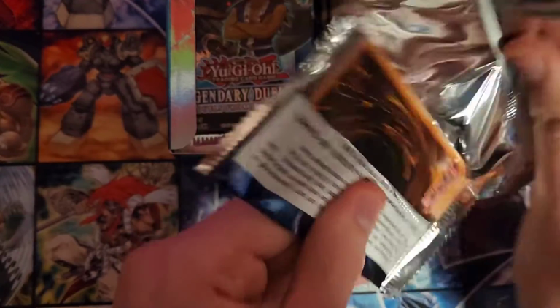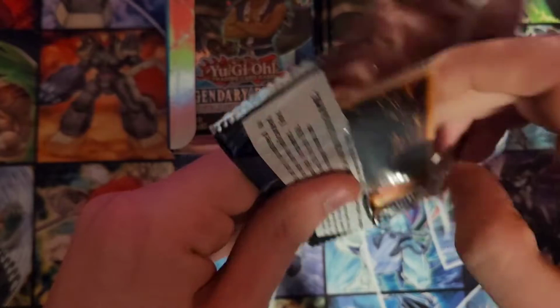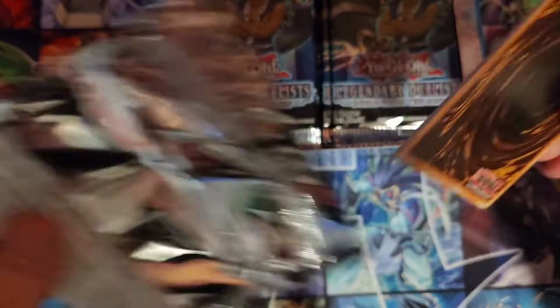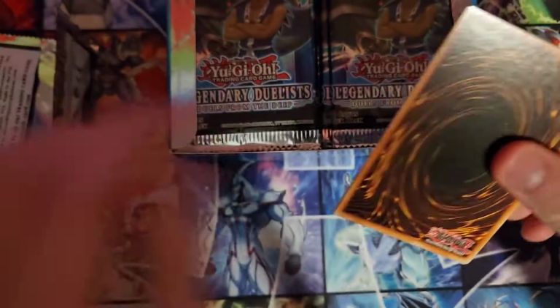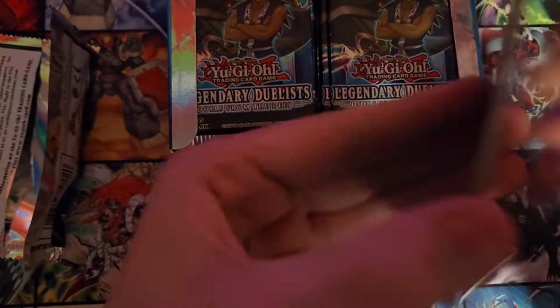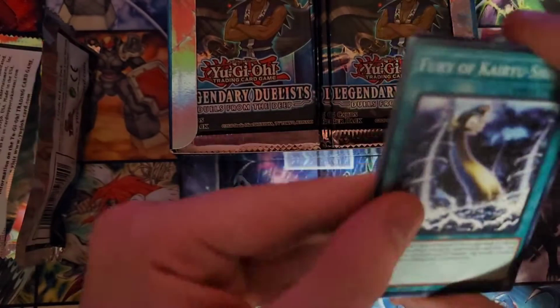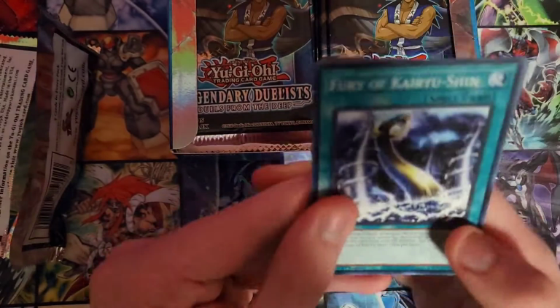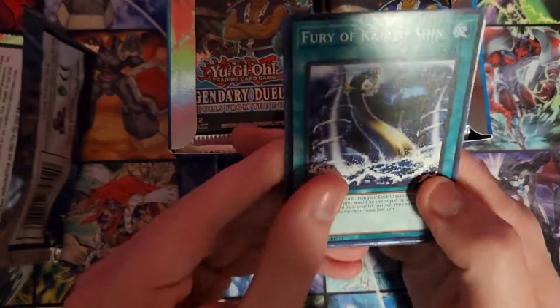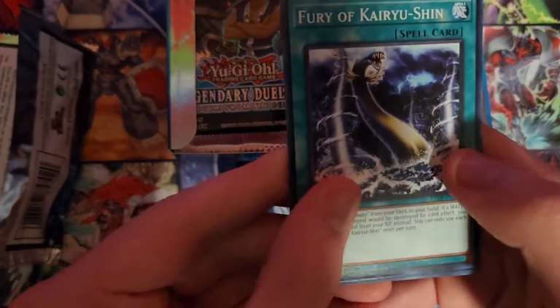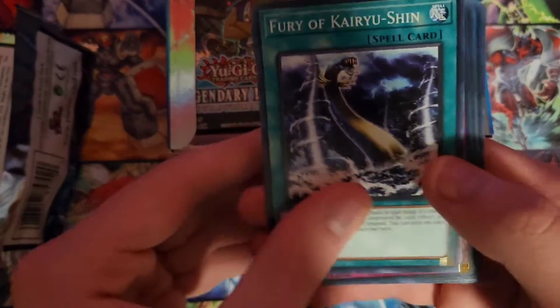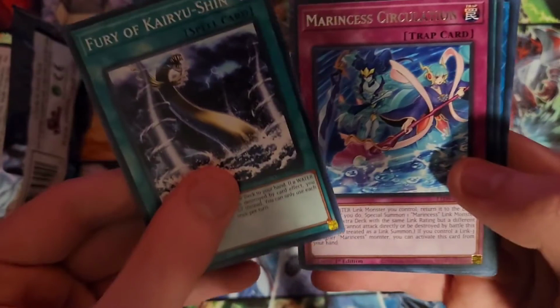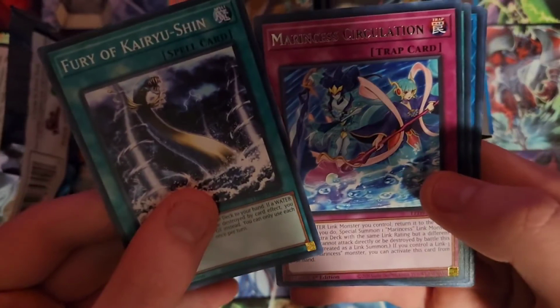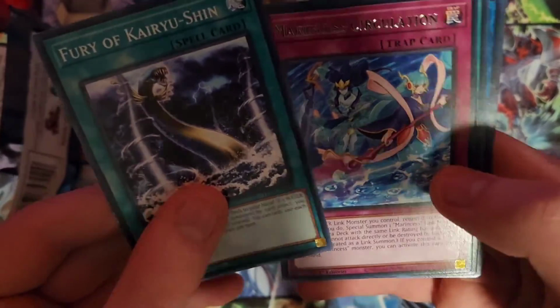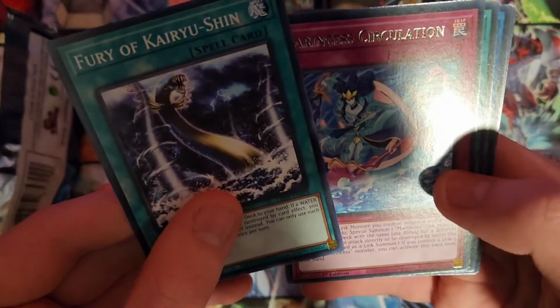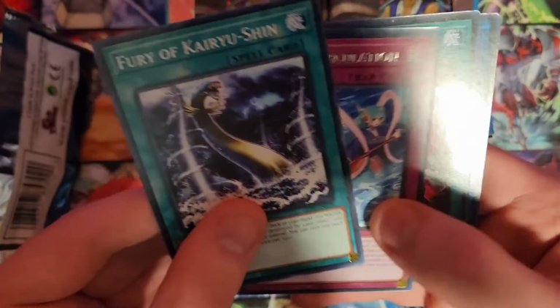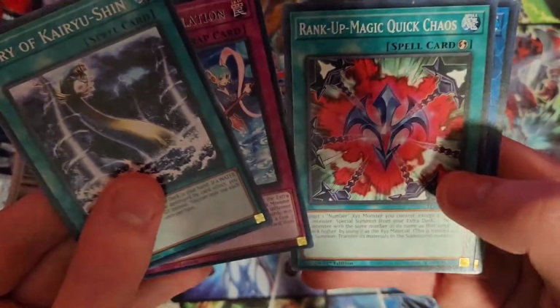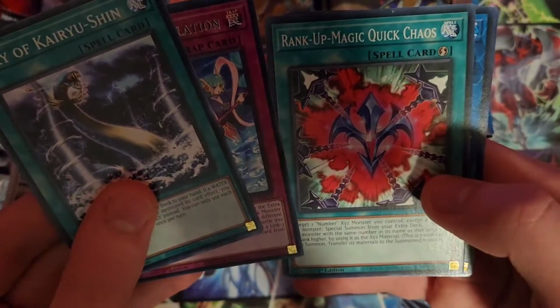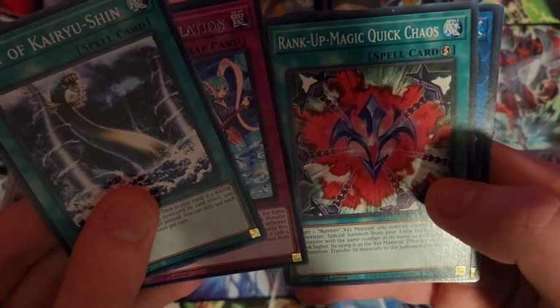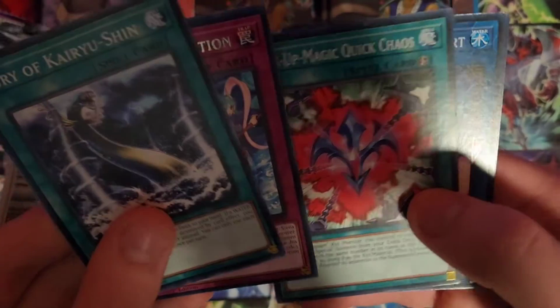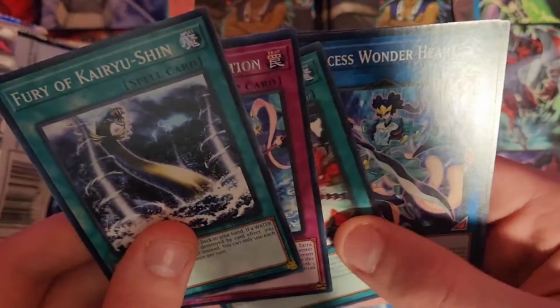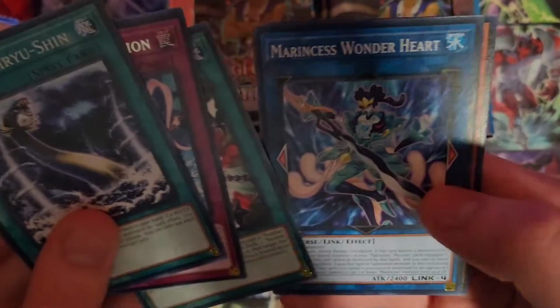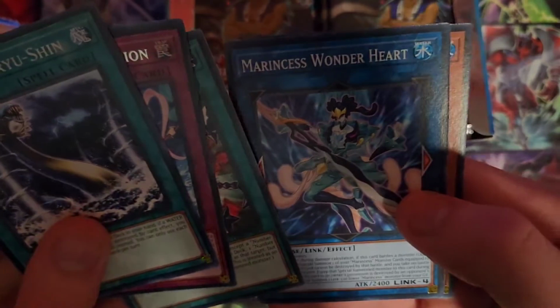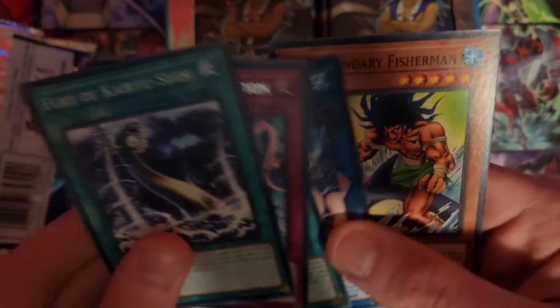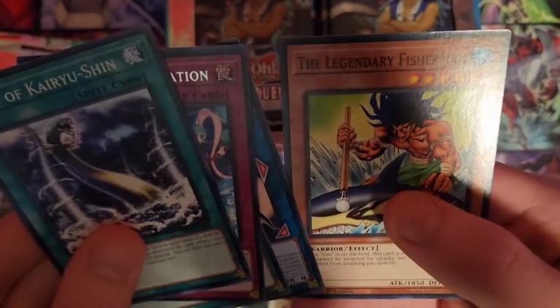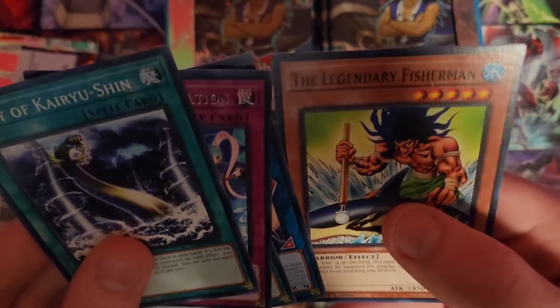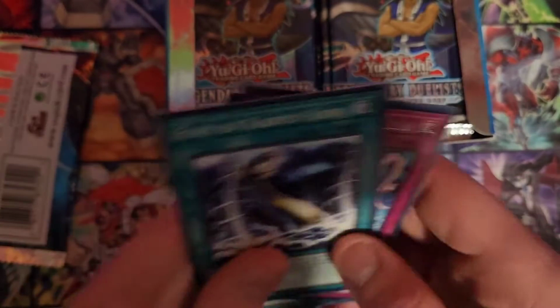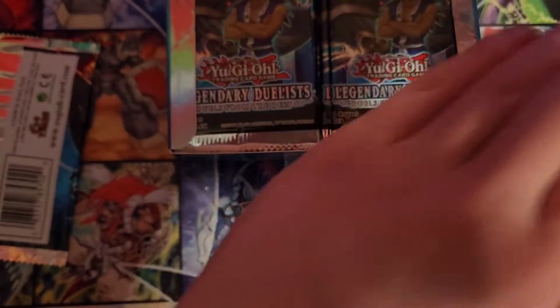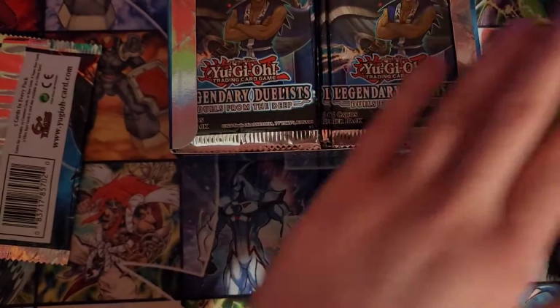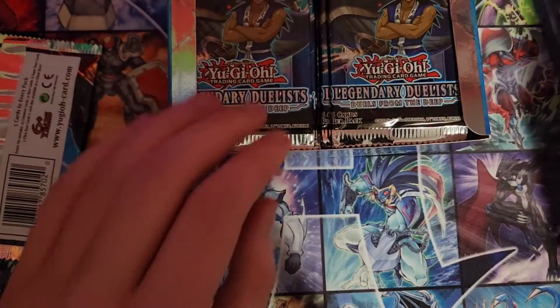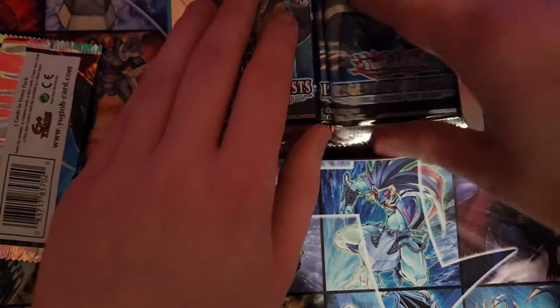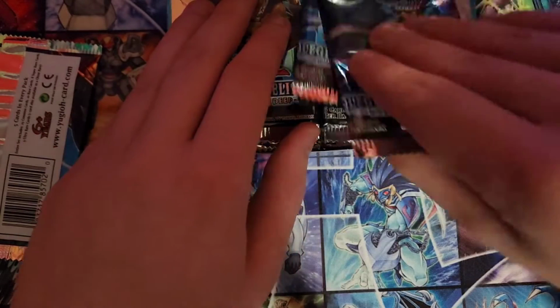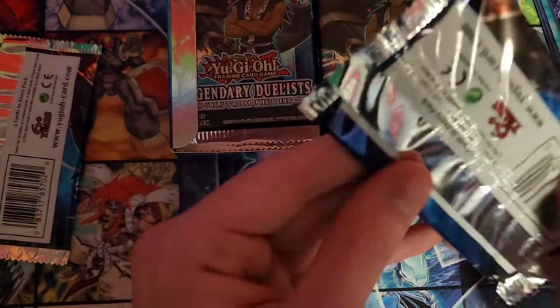Alright, so first up we have Fury of Kairushin, Marincess Circulation, Rankin Magic Quick Chaos, Wonderheart, and Legendary Fisherman. Alright, so moving on to the next pack.